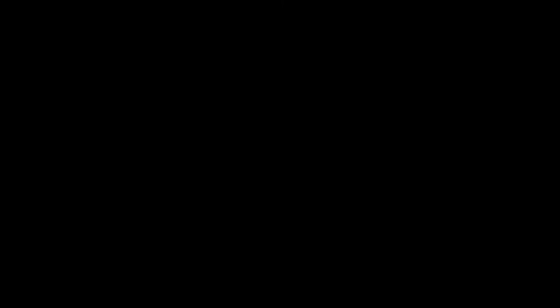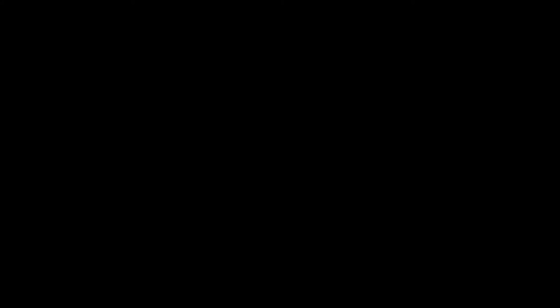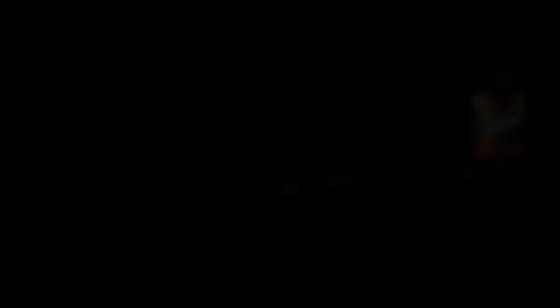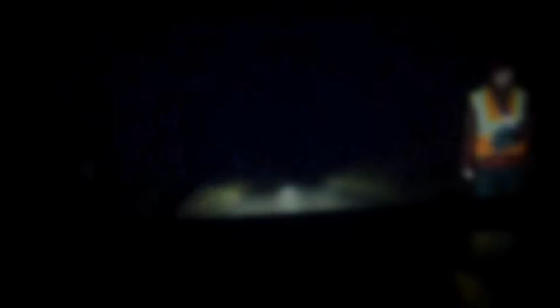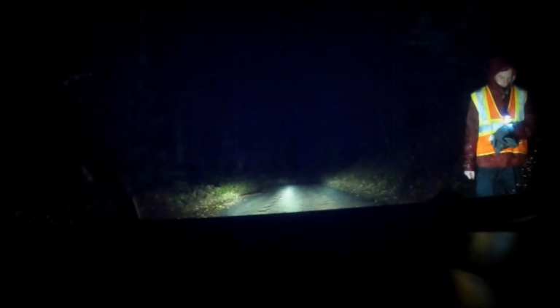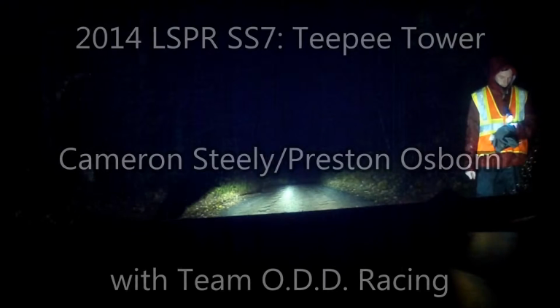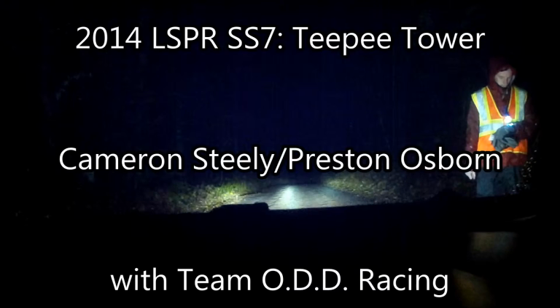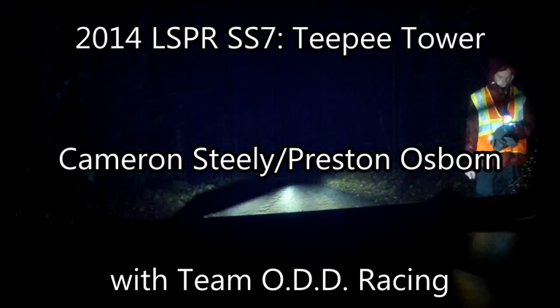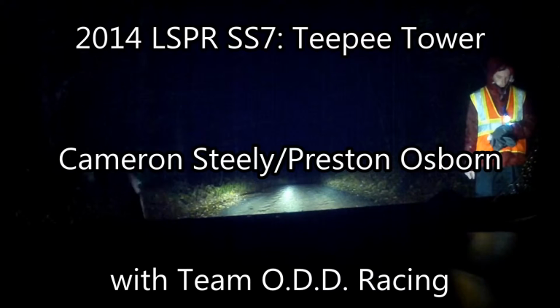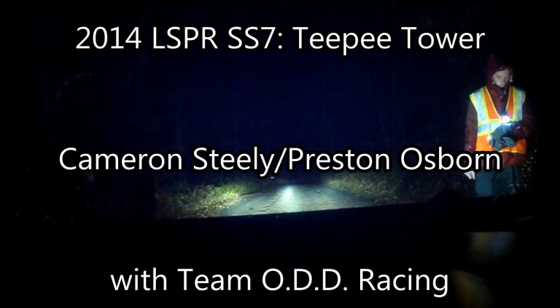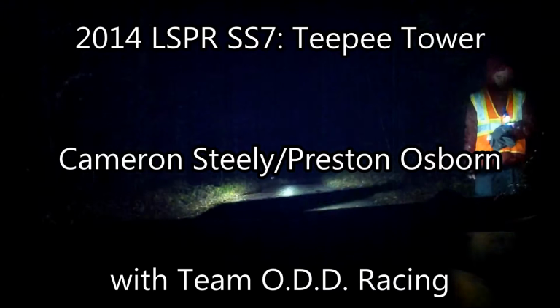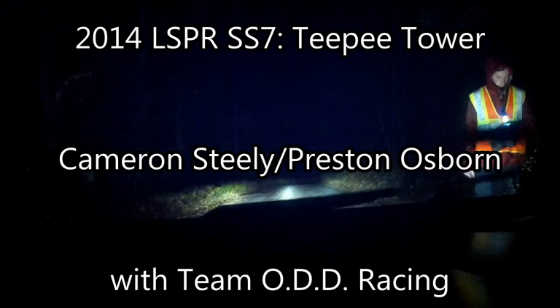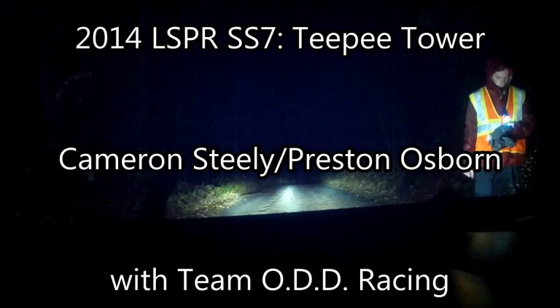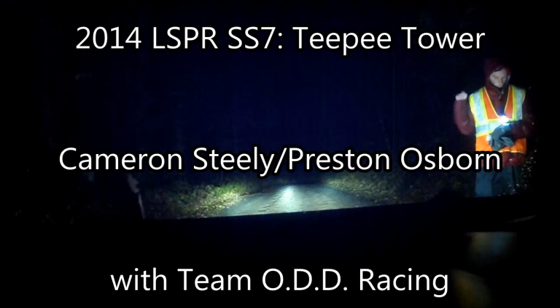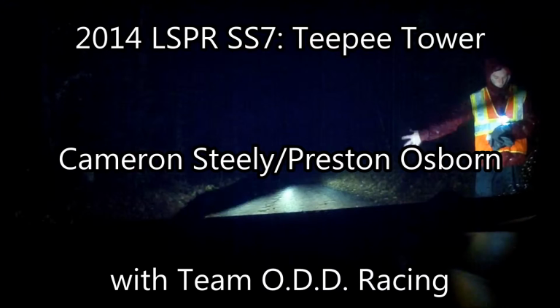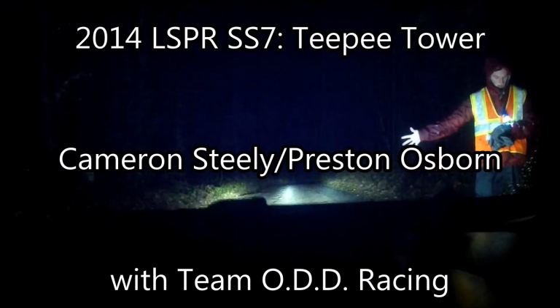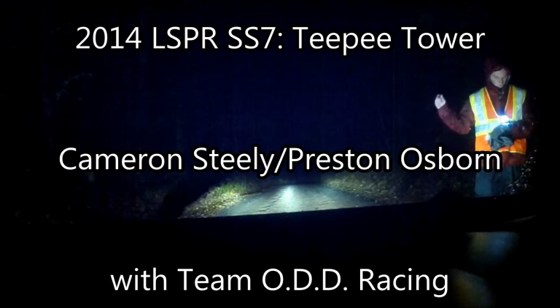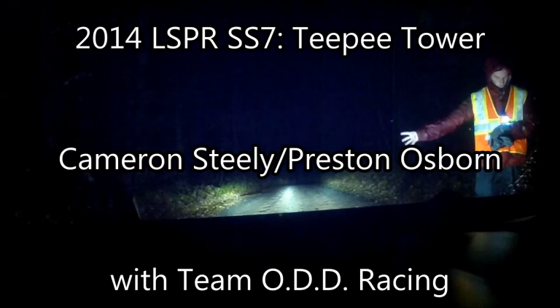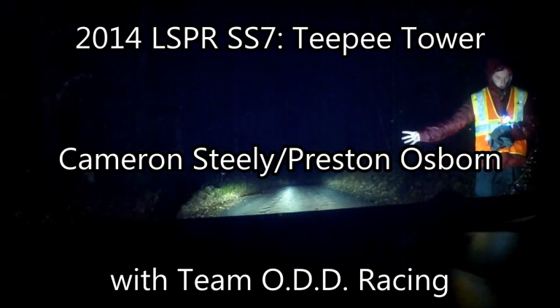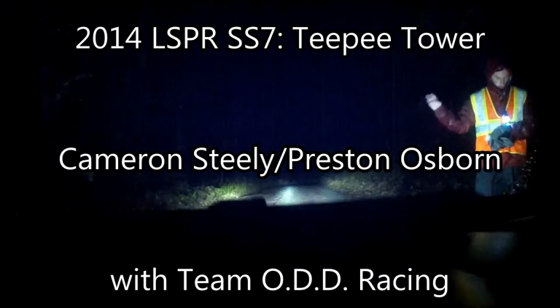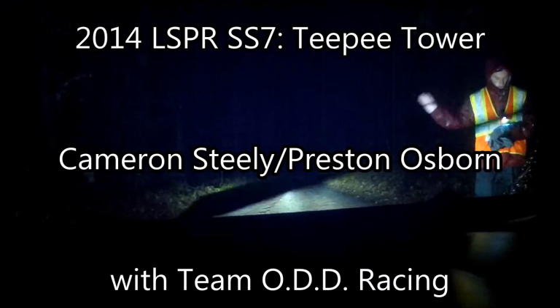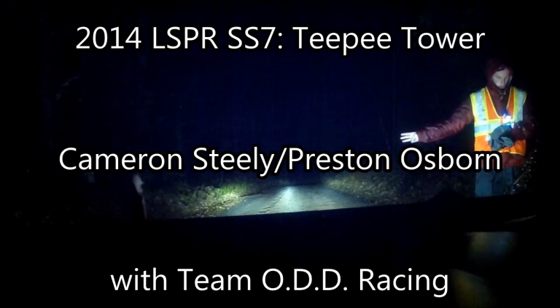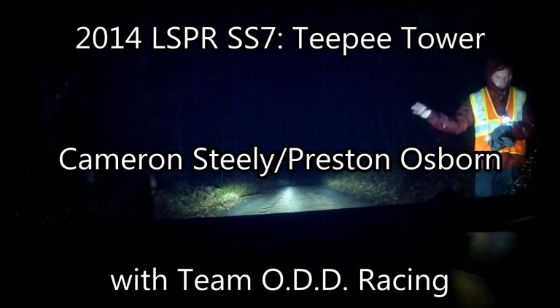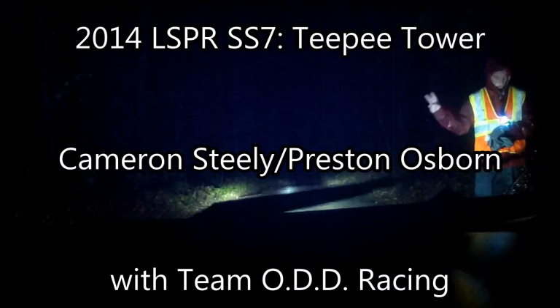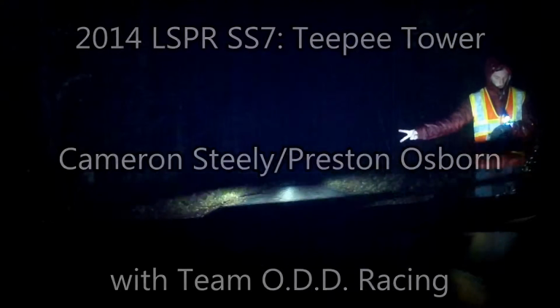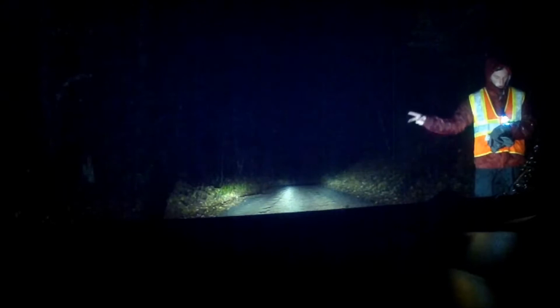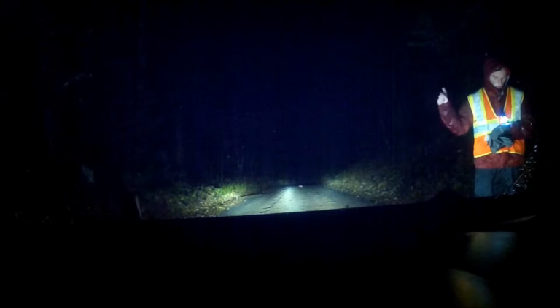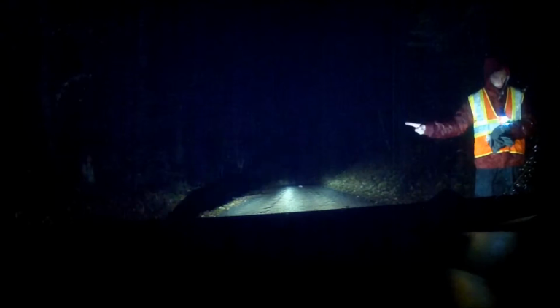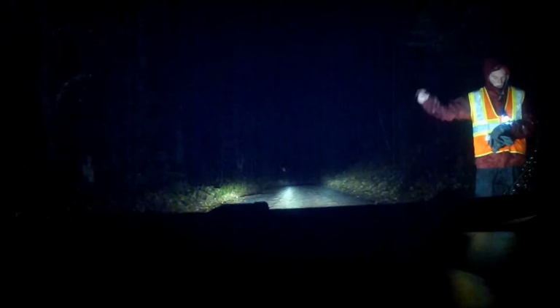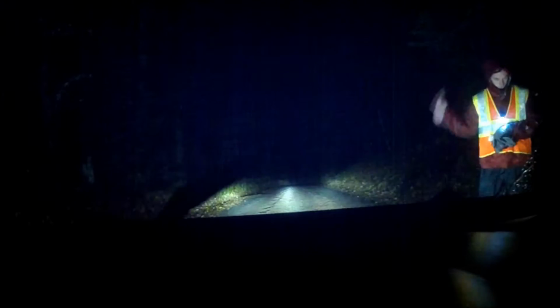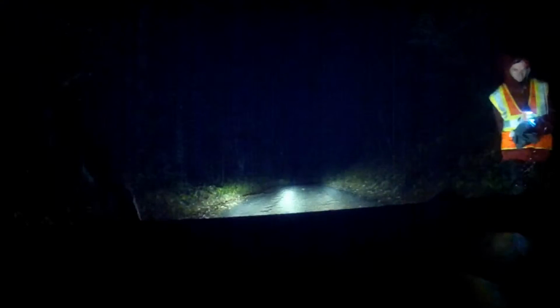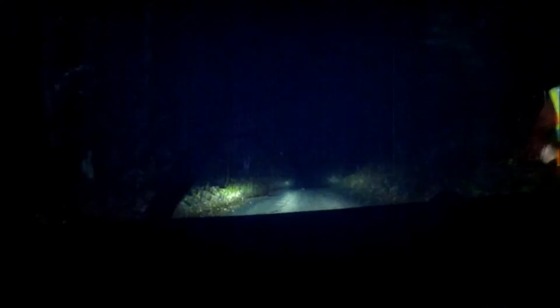Here to start. 5, 4, 3, 2, 1, hit it. 200.